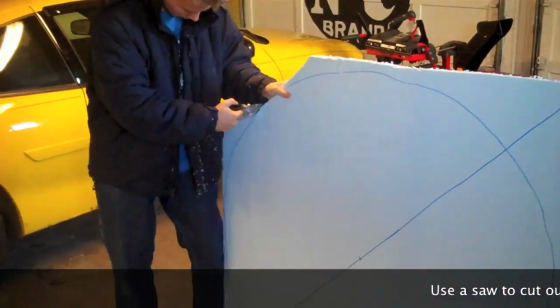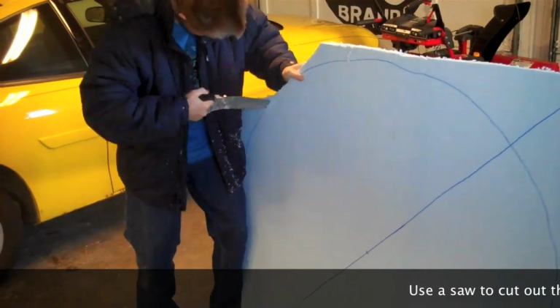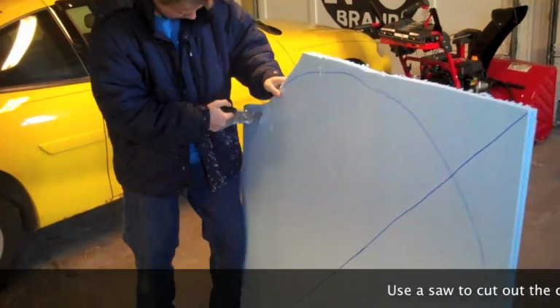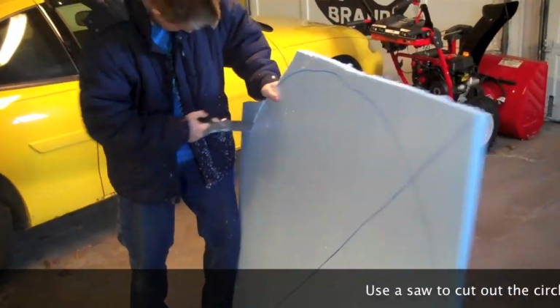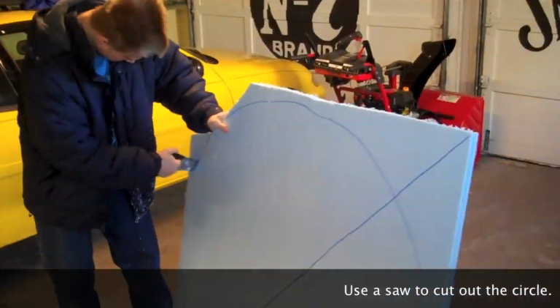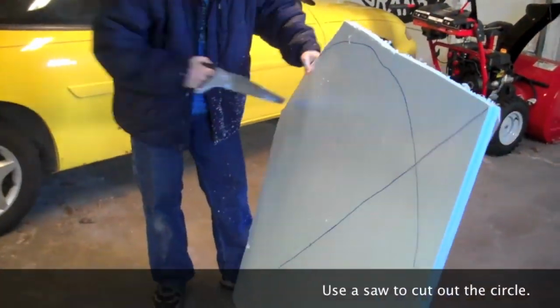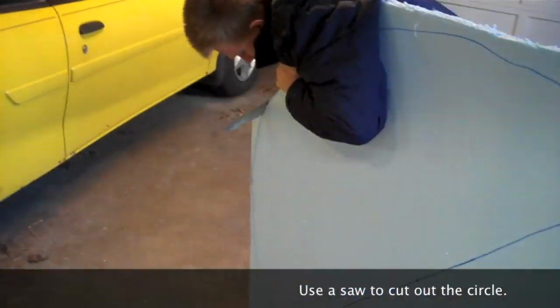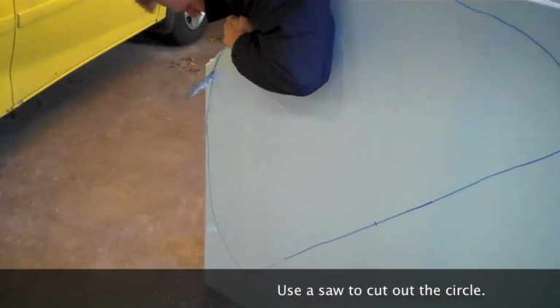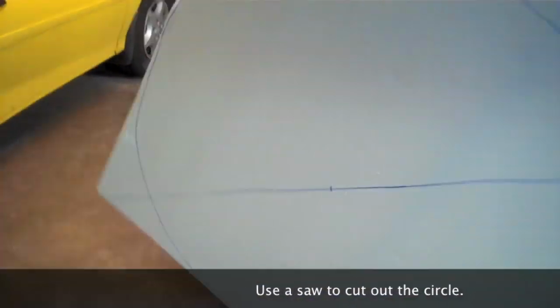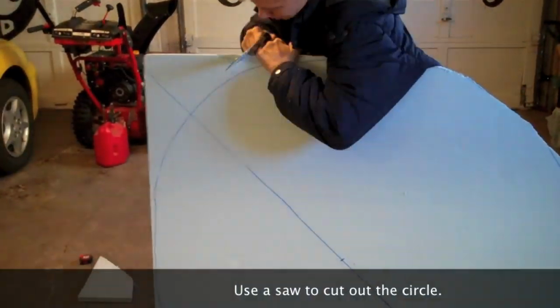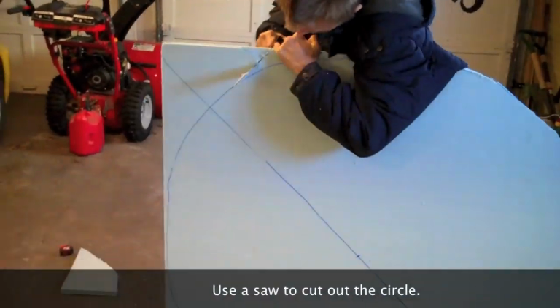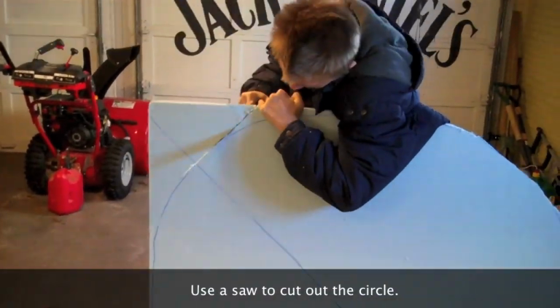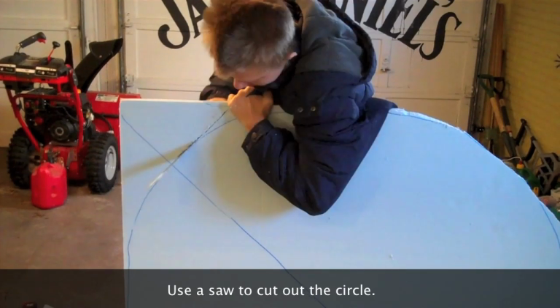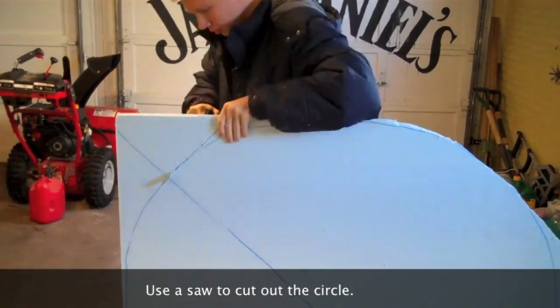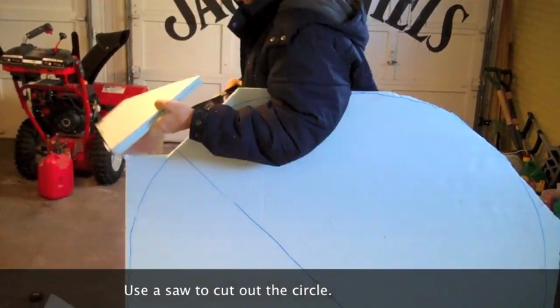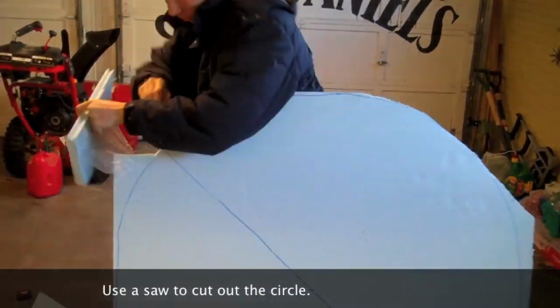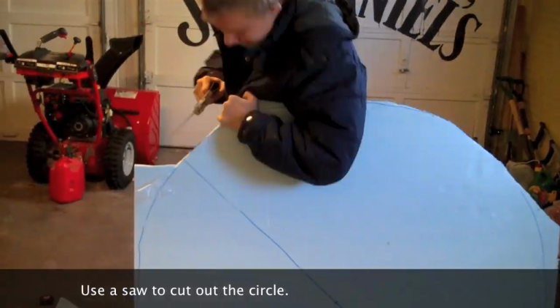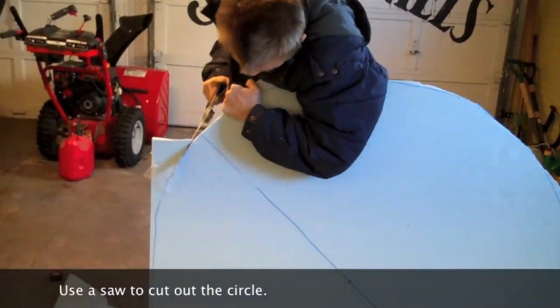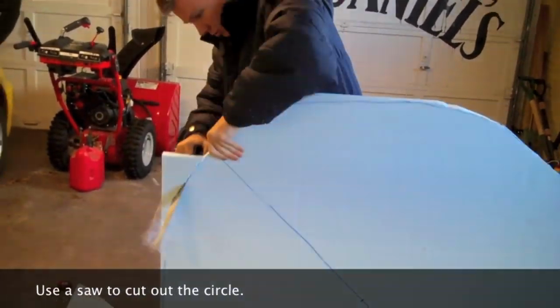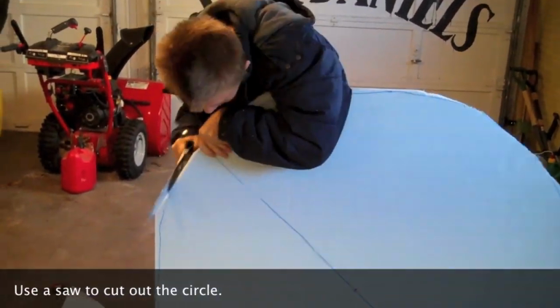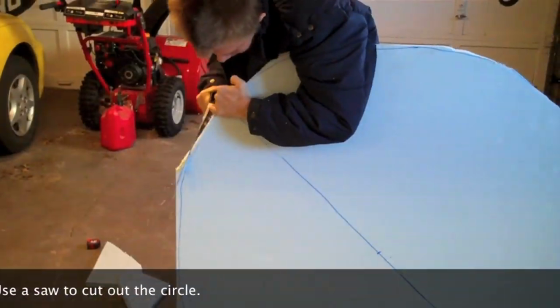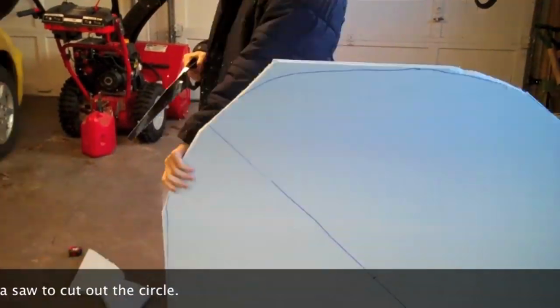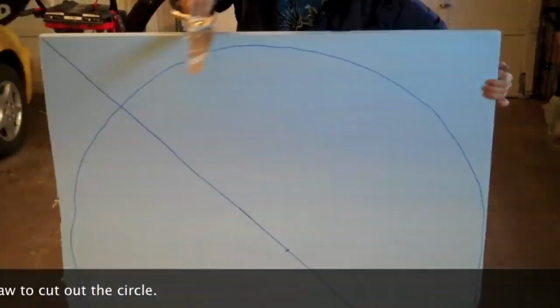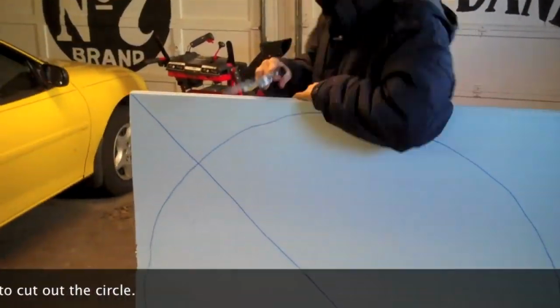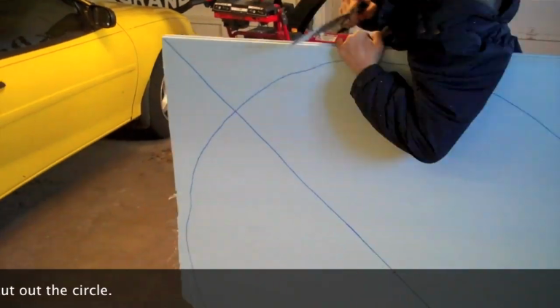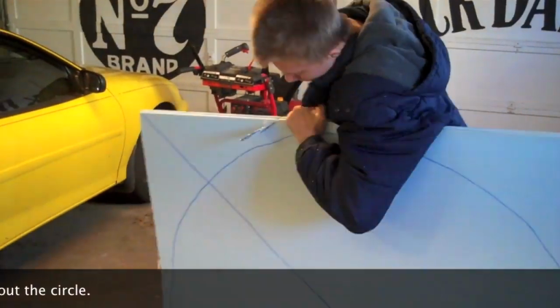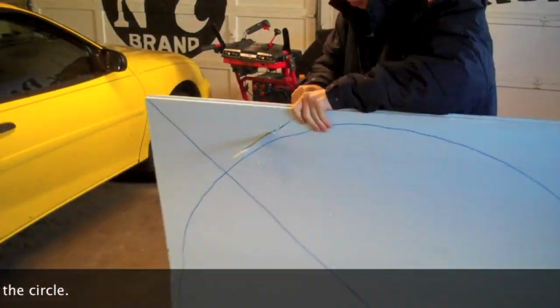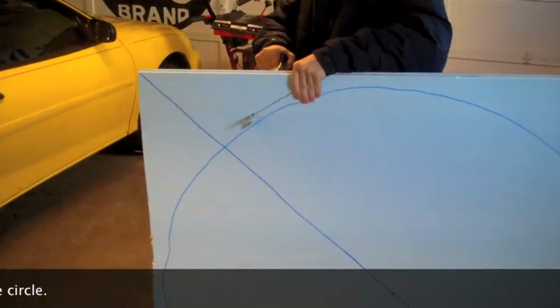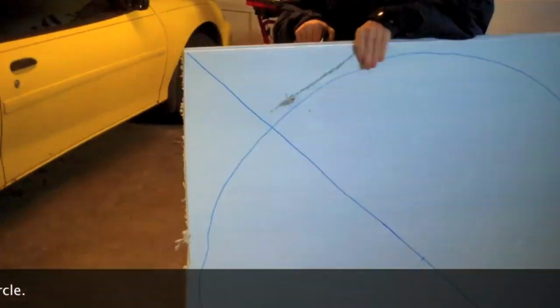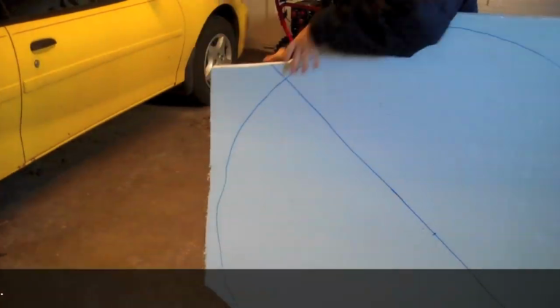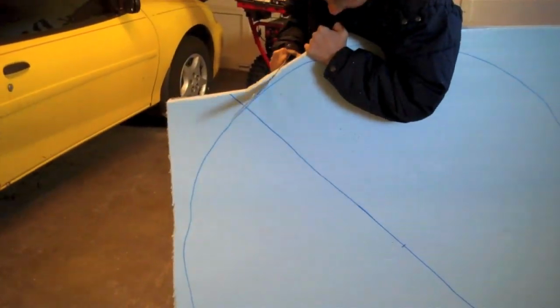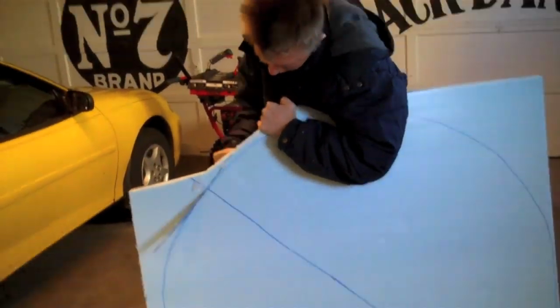Step 3. After the circle has been made, use a saw to cut out the circle to the best of your ability. We are using insulated sheeting rather than plywood because it is lighter, cheaper, and easier to work with.